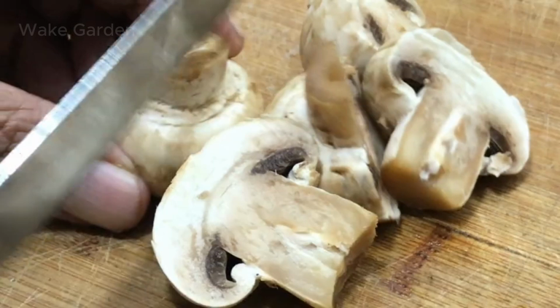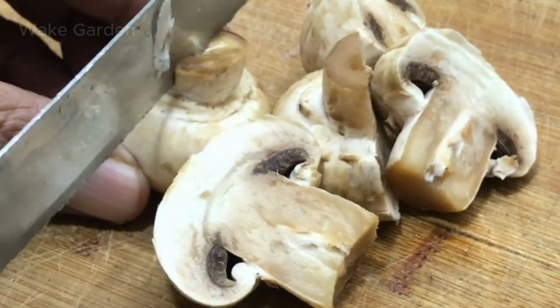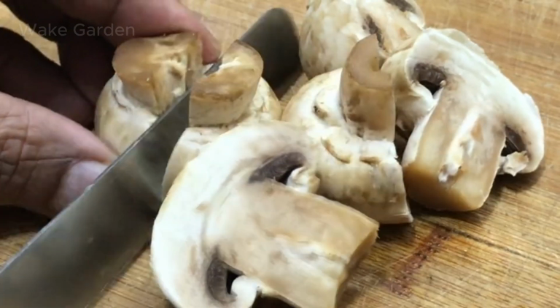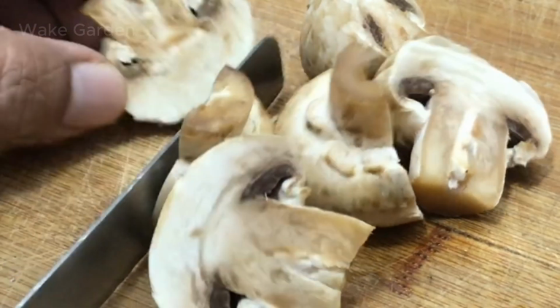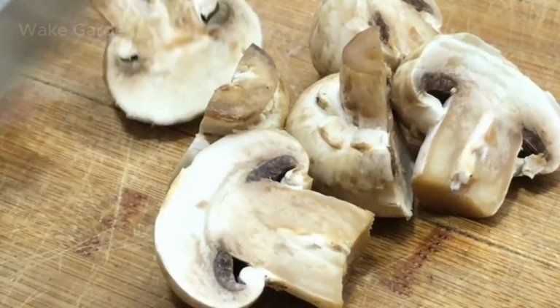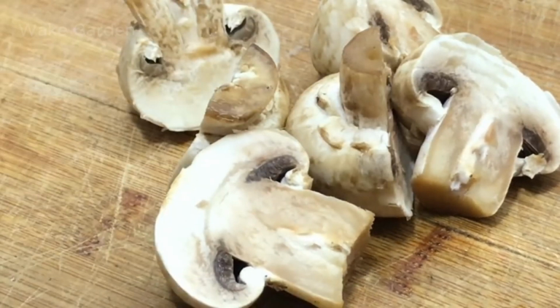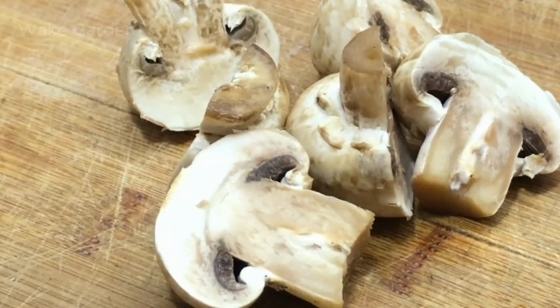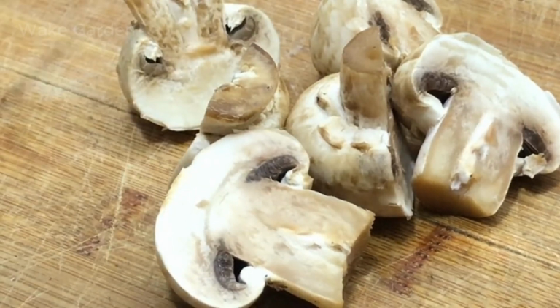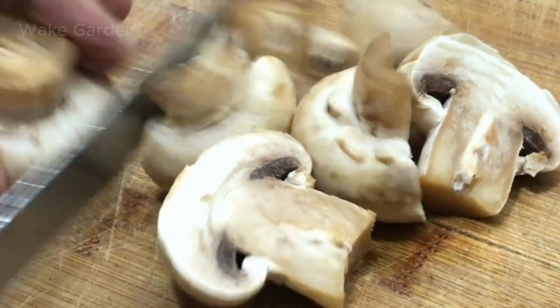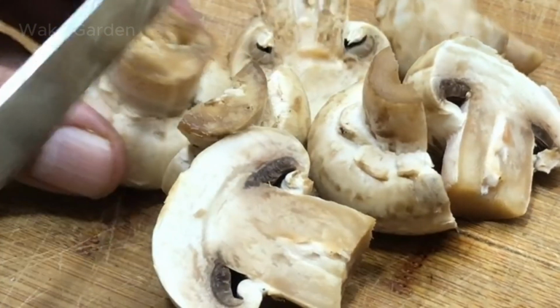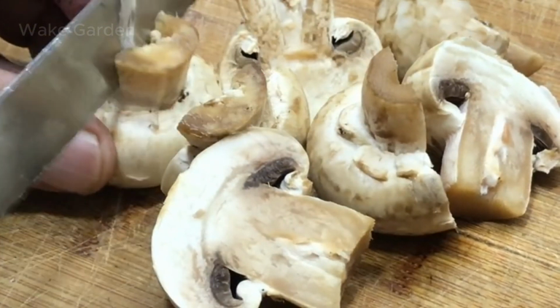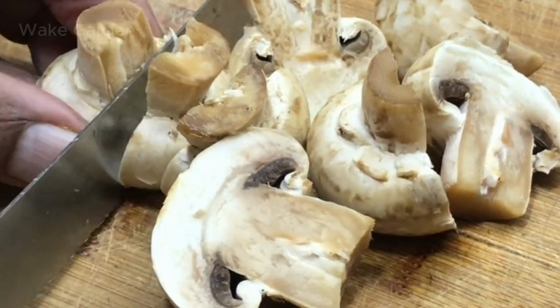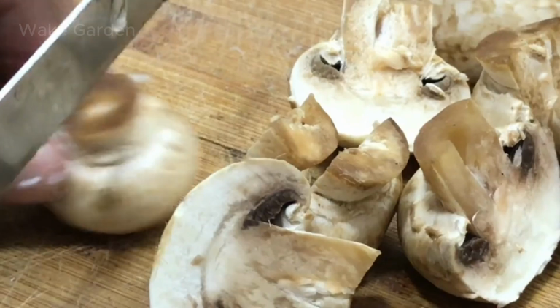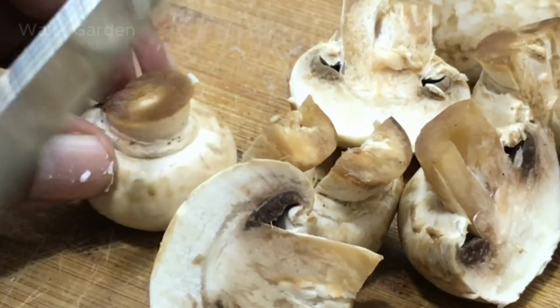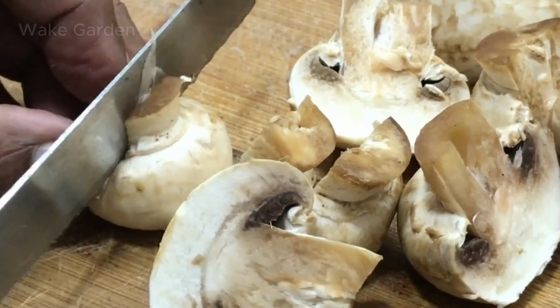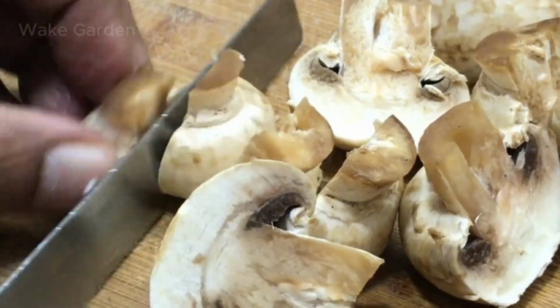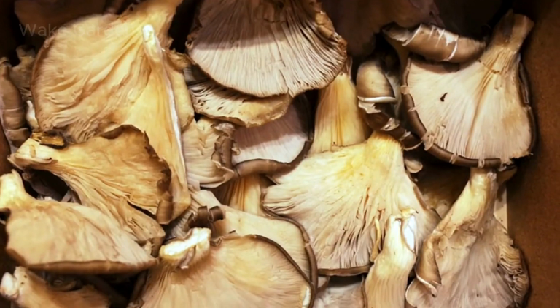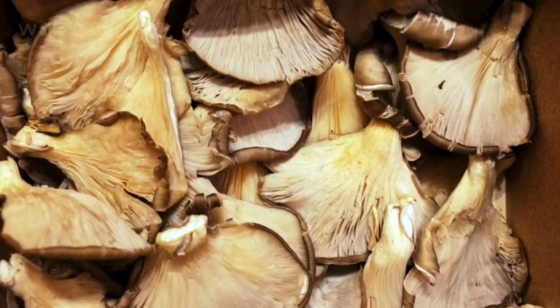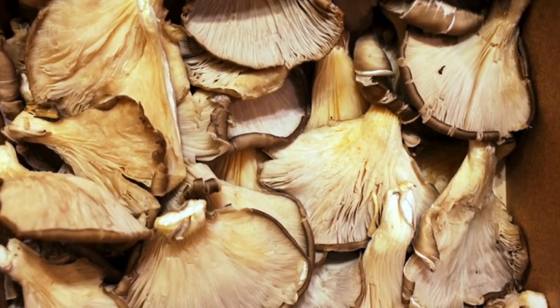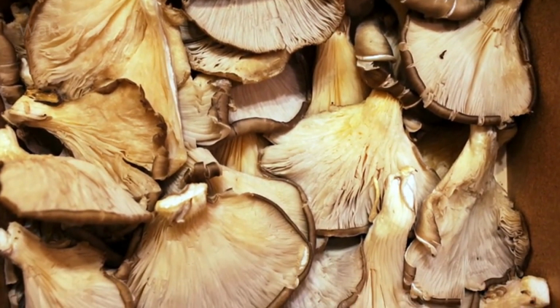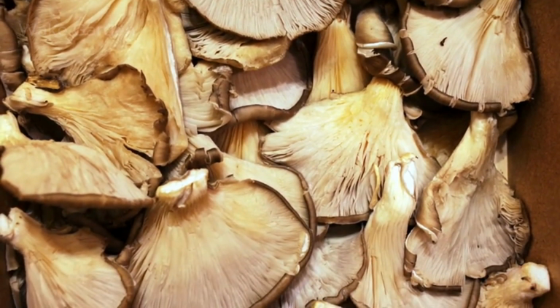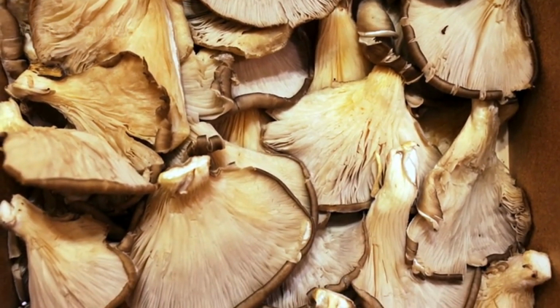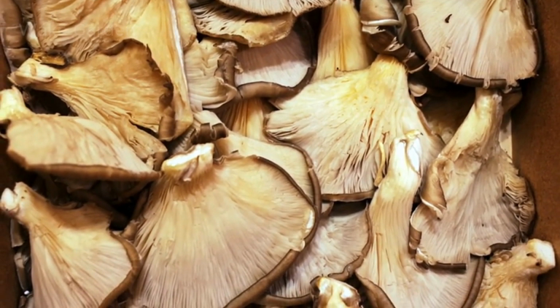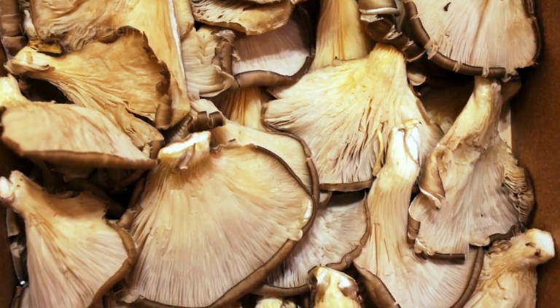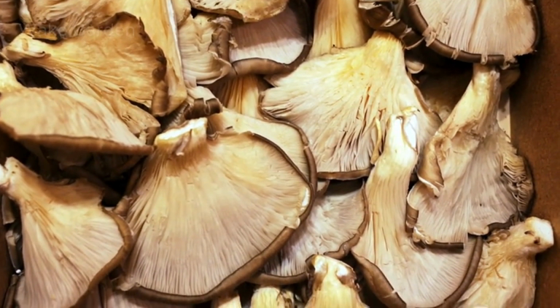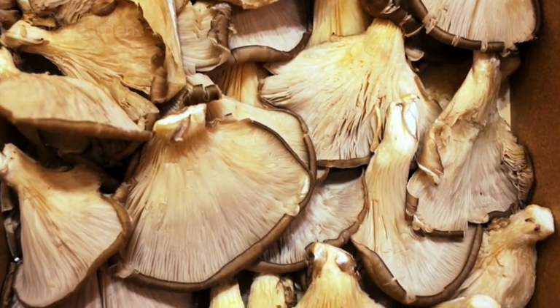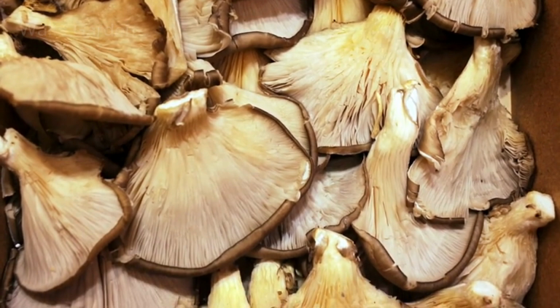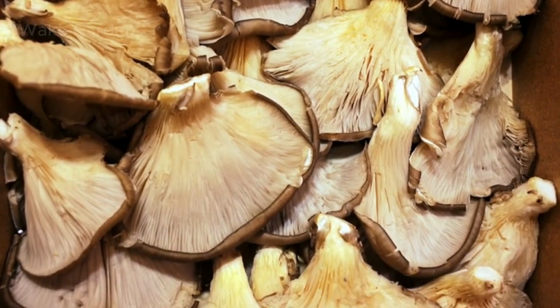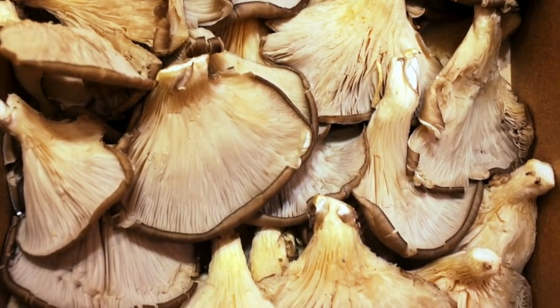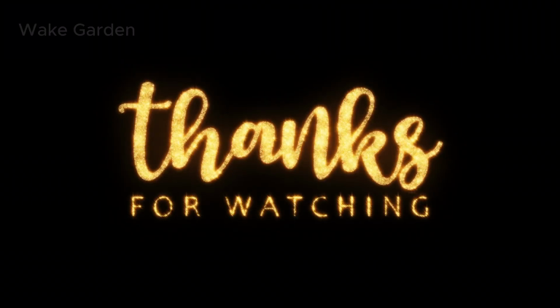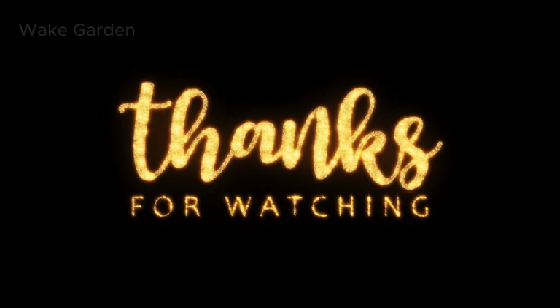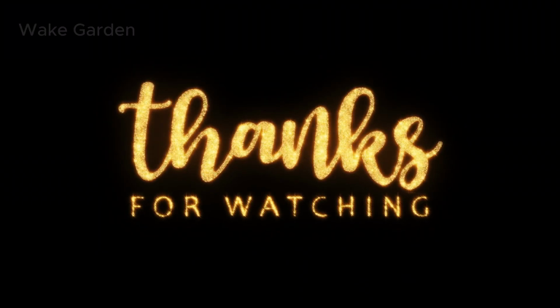And just like that, from one mushroom, you've created an unlimited supply — for free. Want to know how to store and cook homegrown mushrooms properly? Check out our next video, and for now, thanks for watching. I'll see you in the next one.